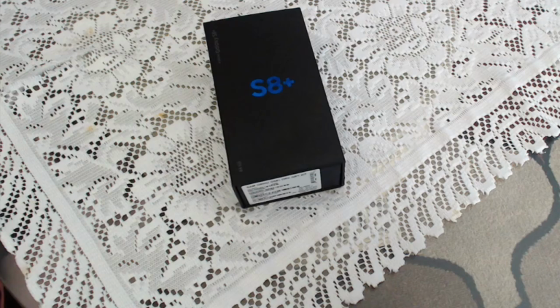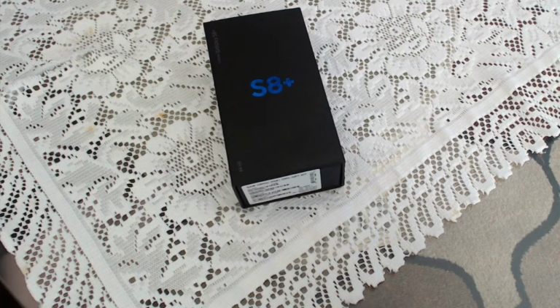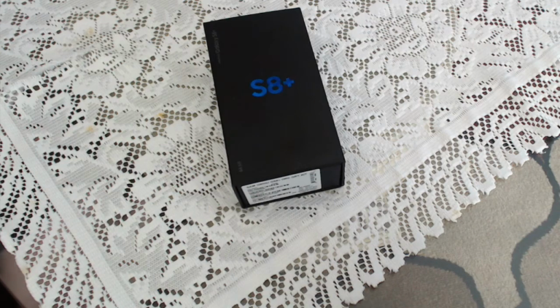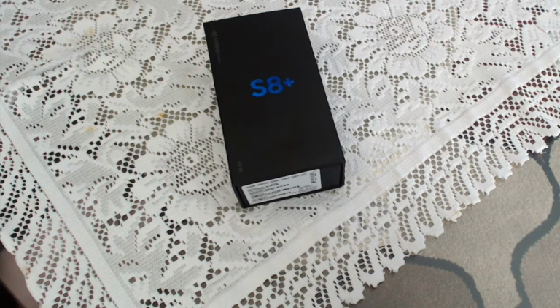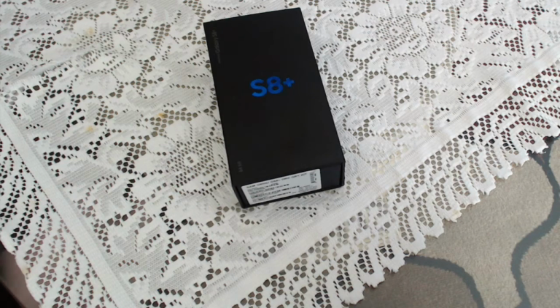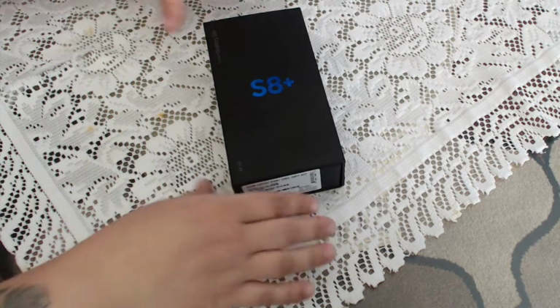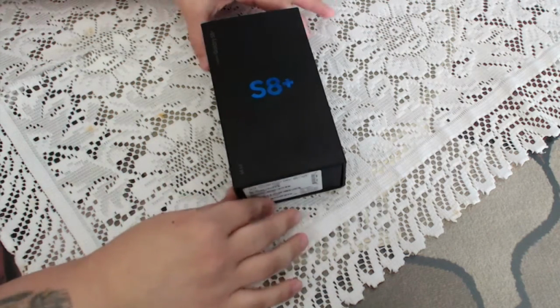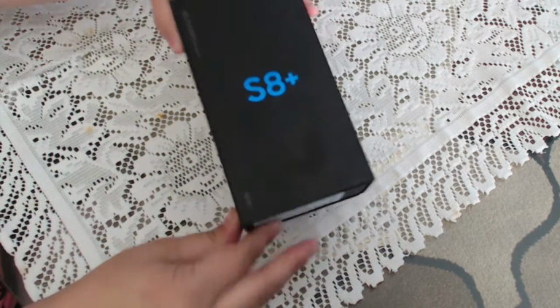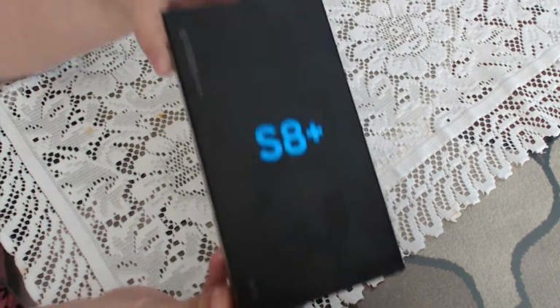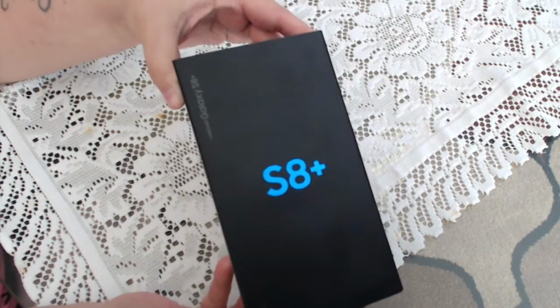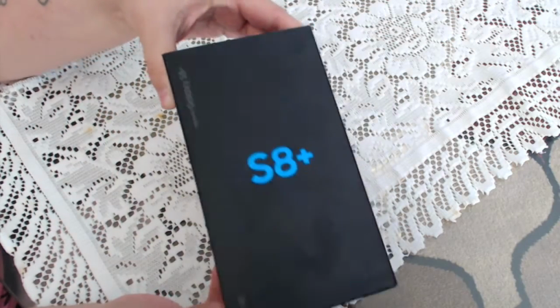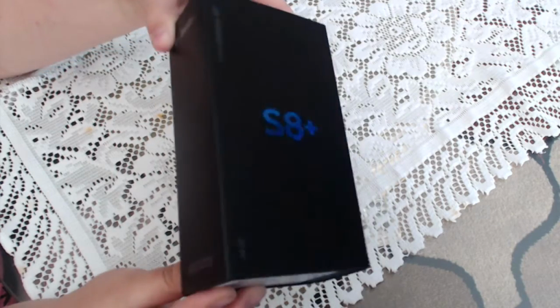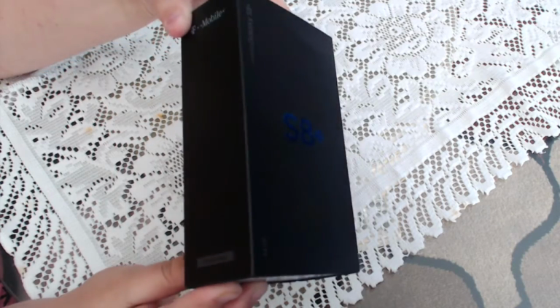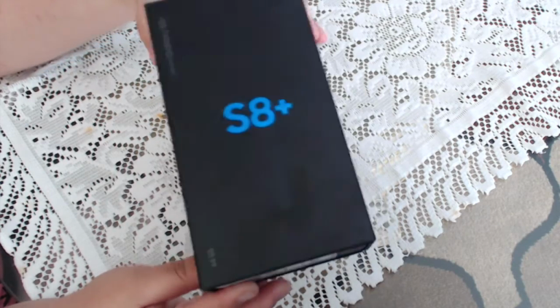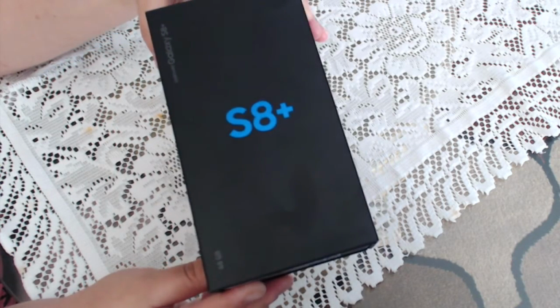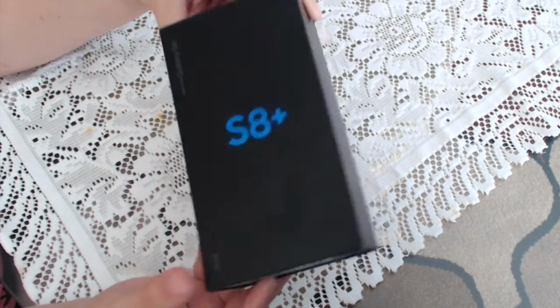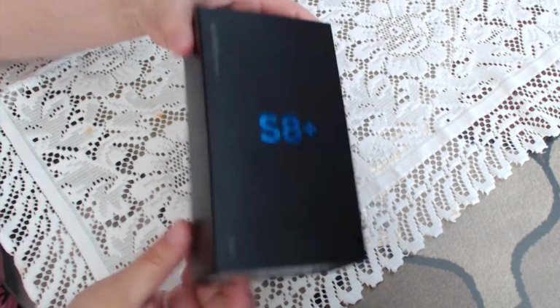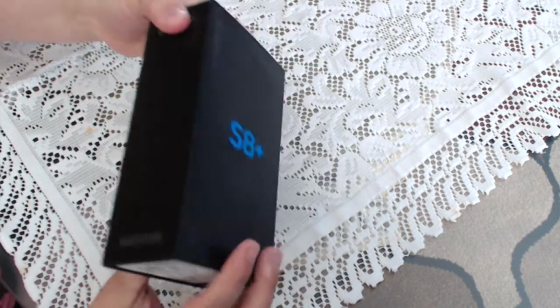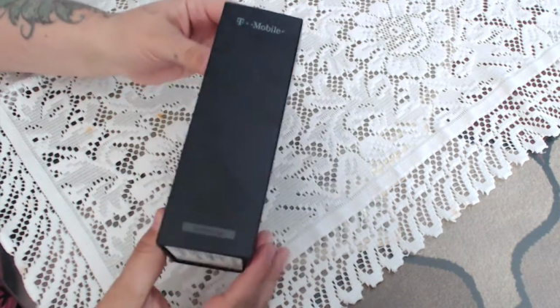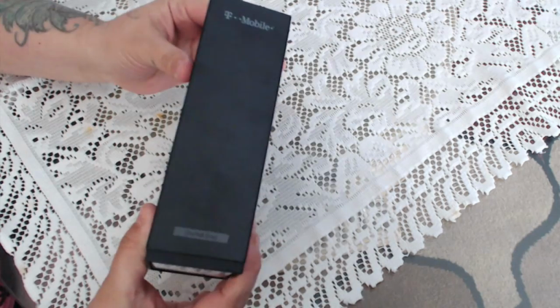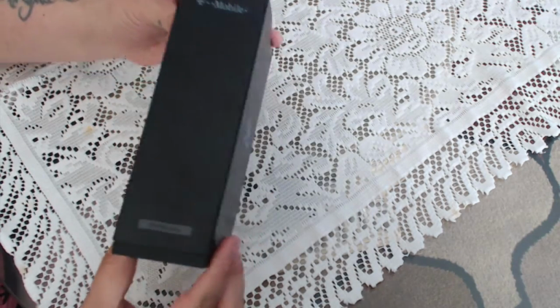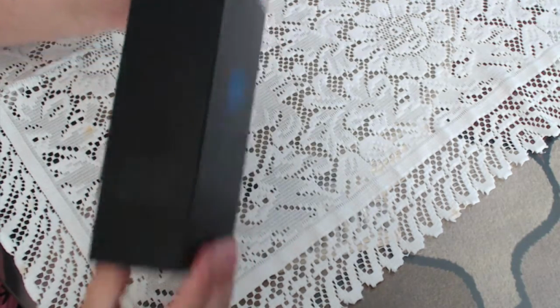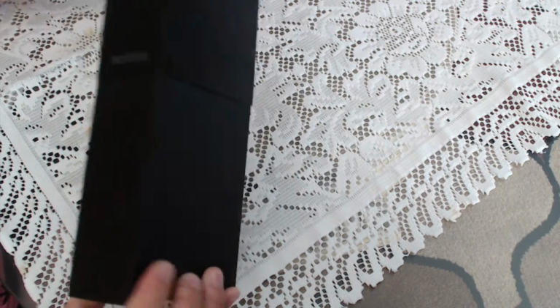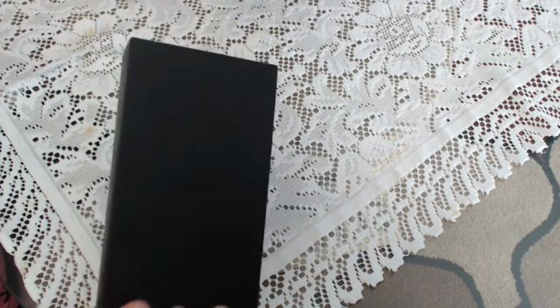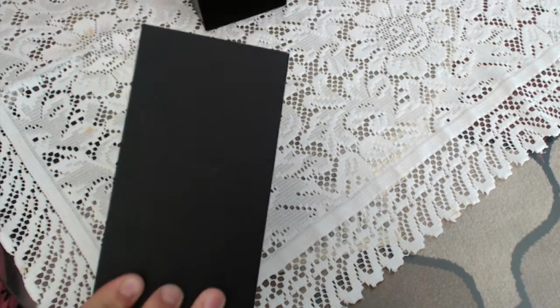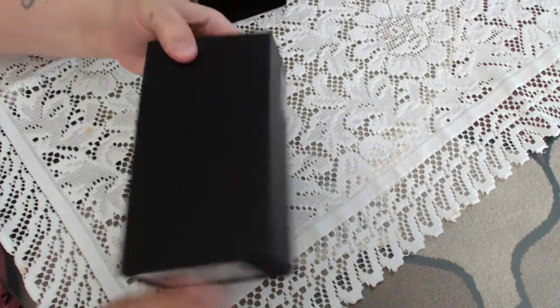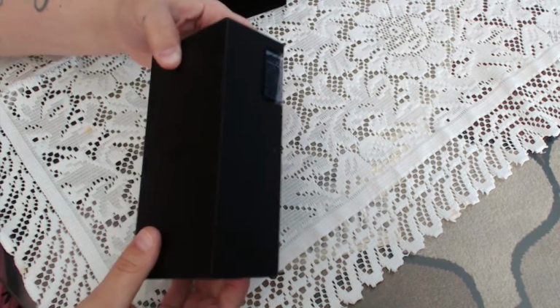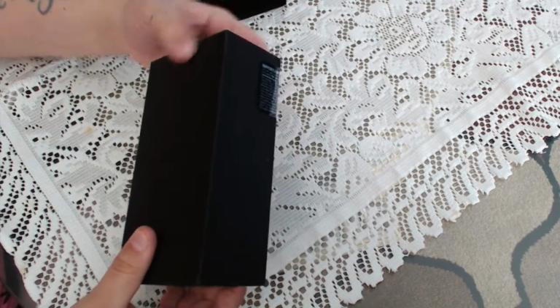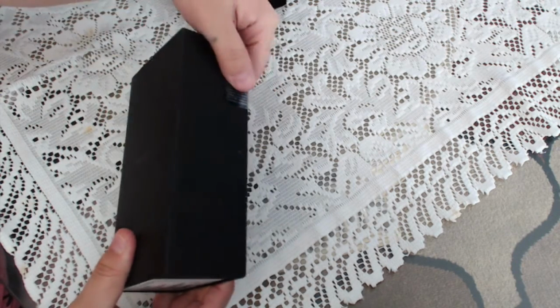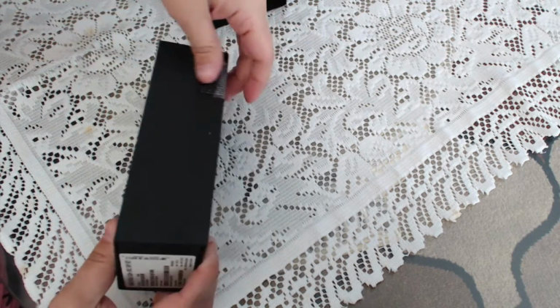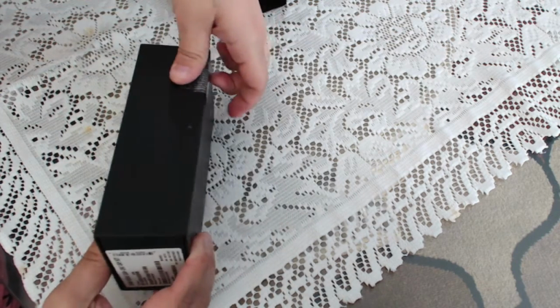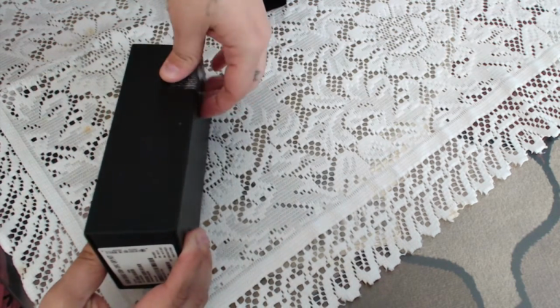What's up everybody, this is Mari from Mari's Review Channel. Today we're covering the Samsung Galaxy S8 Plus. This was released about a week ago — this is the T-Mobile version — and we're gonna go ahead and open it up.